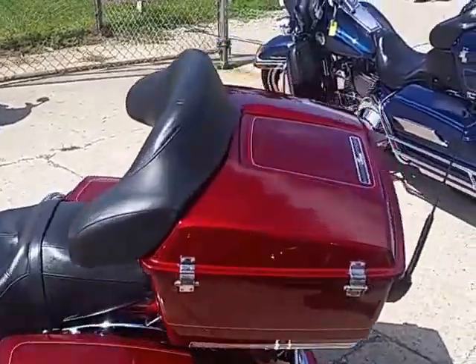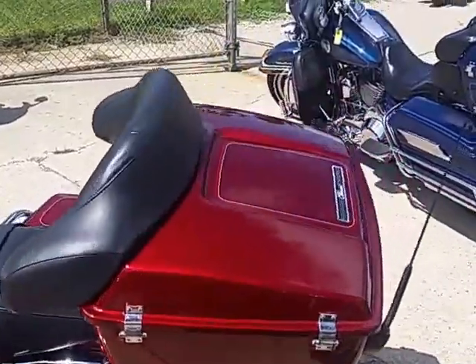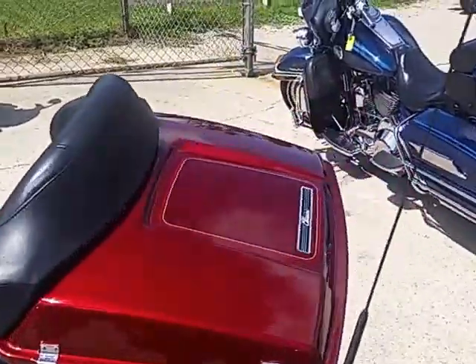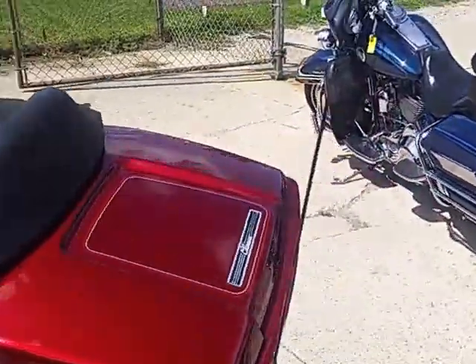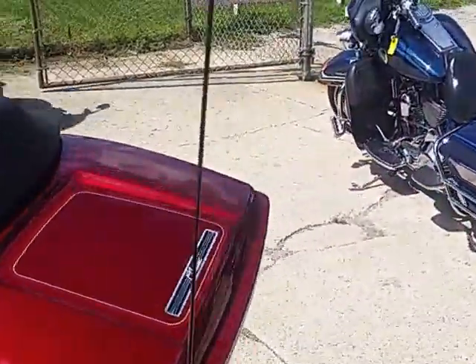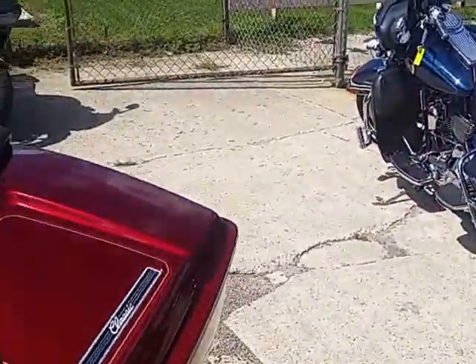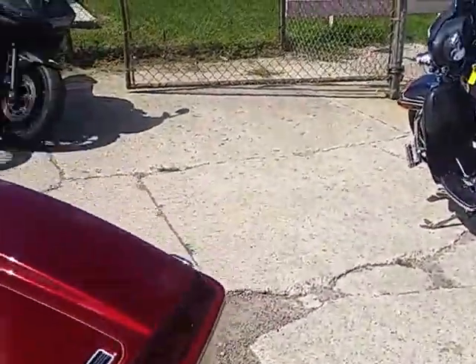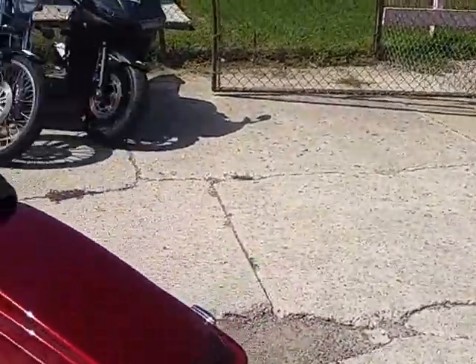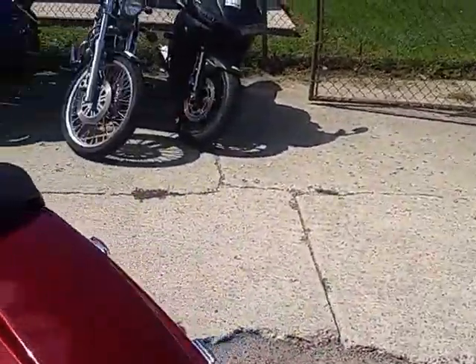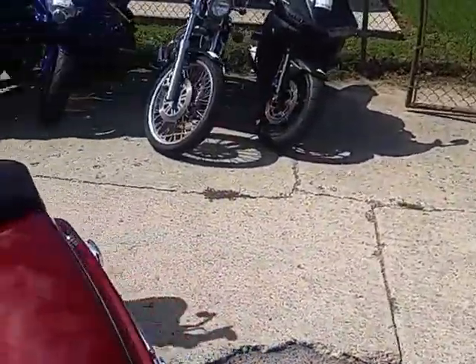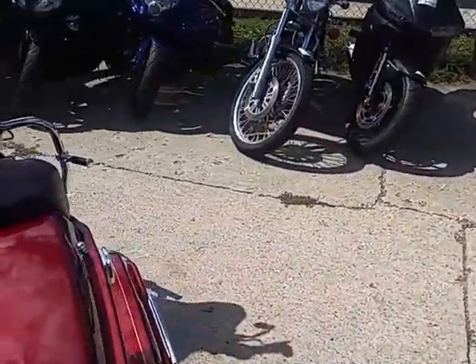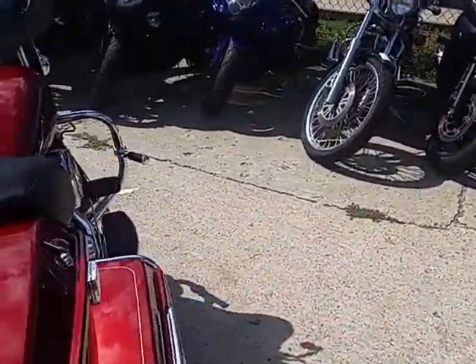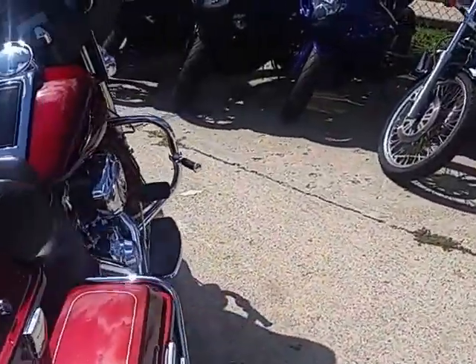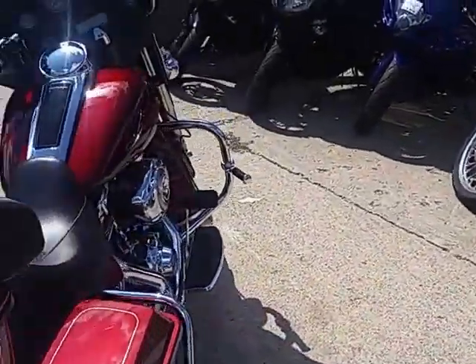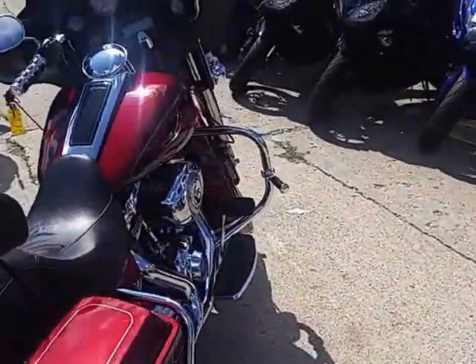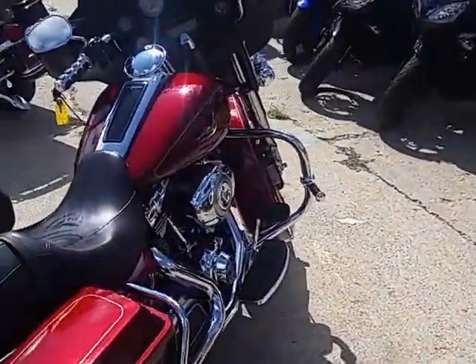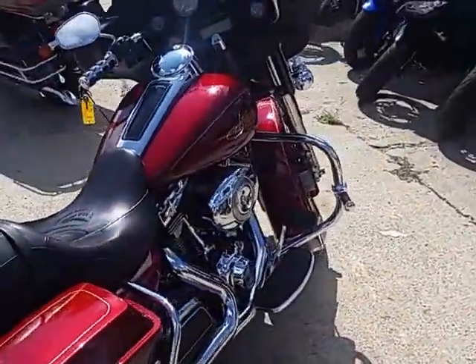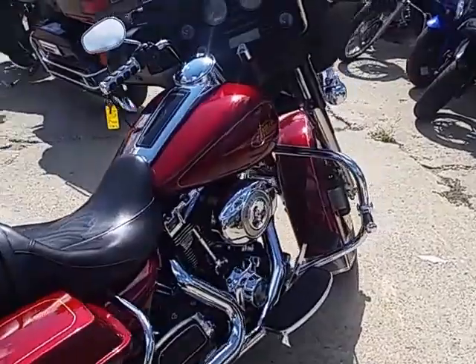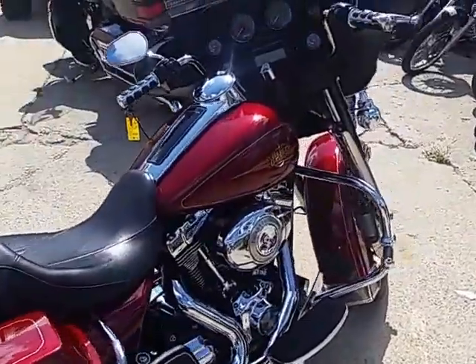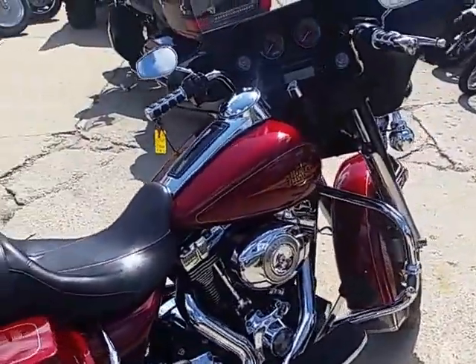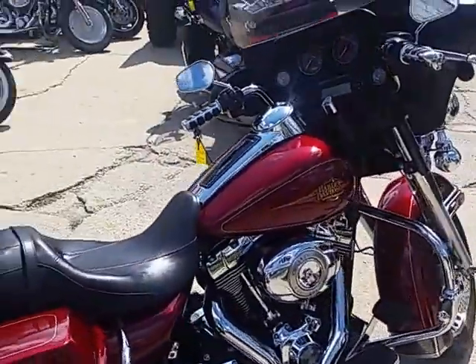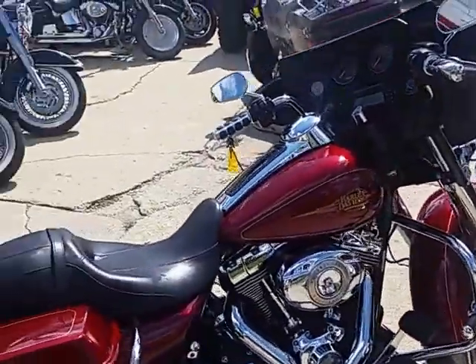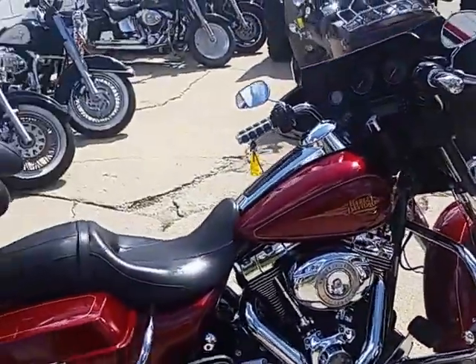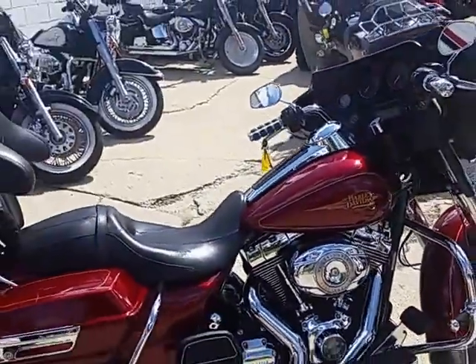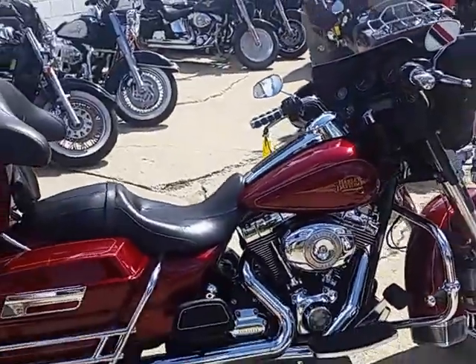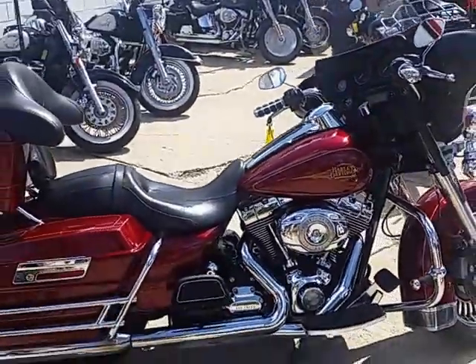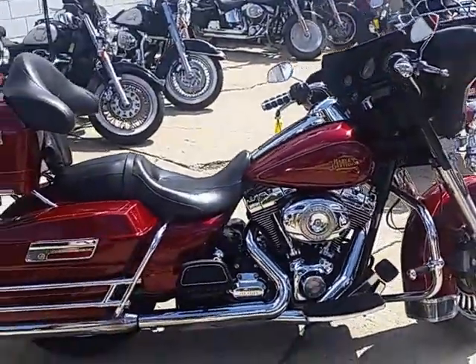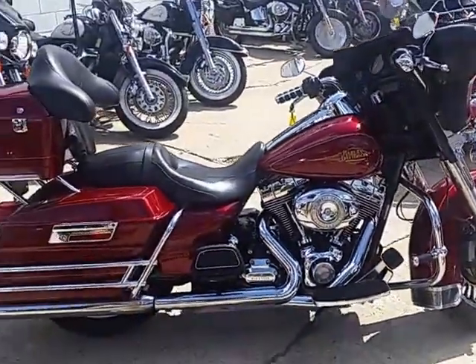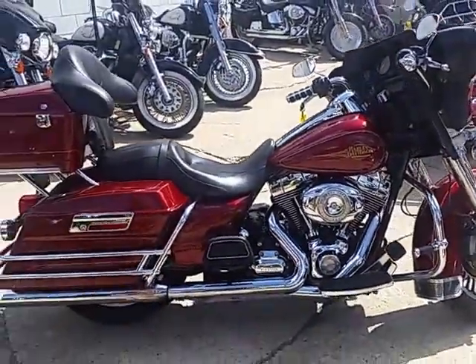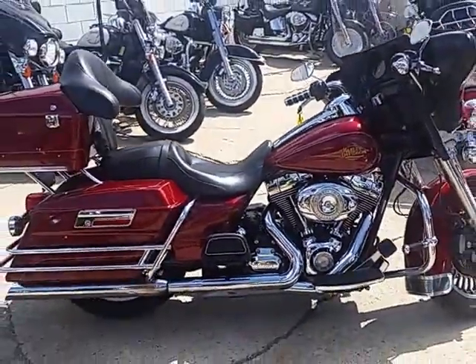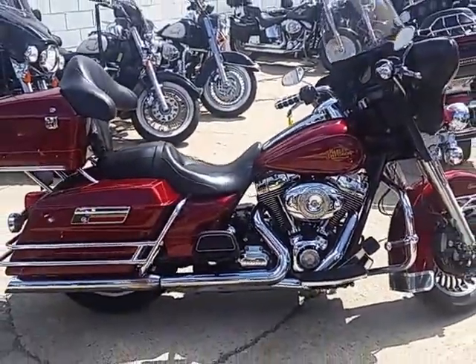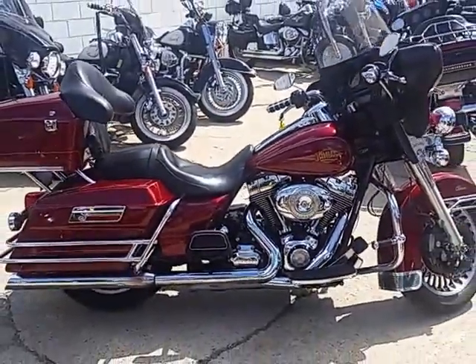Tons of chrome, just as Big Ron said. Just been serviced out of the dealership. All the fluids have been changed. Ready for the open road. This is one strong running bike for $10,500.